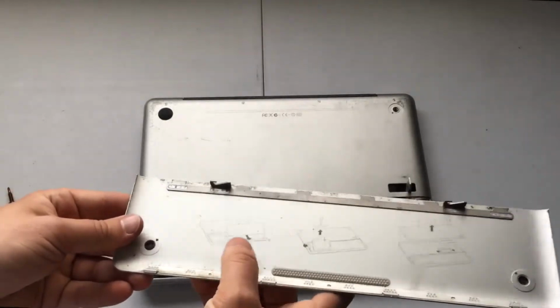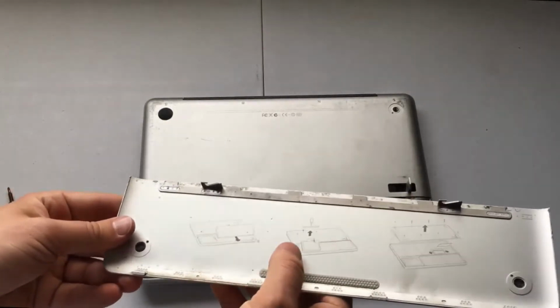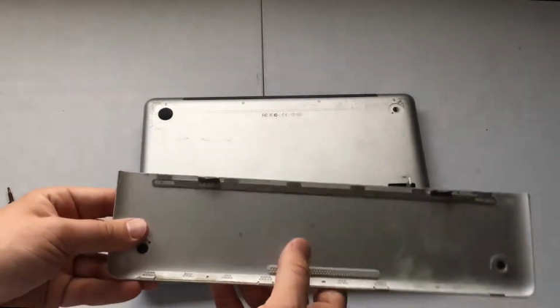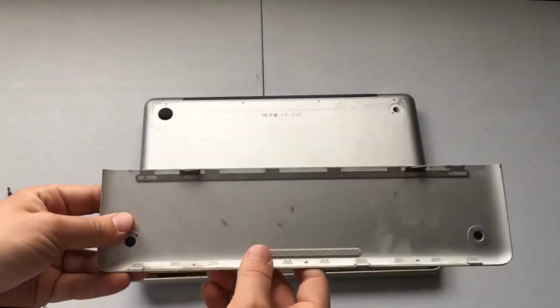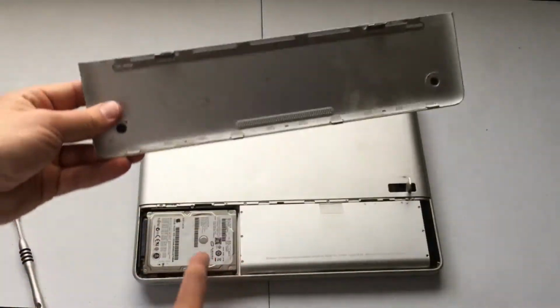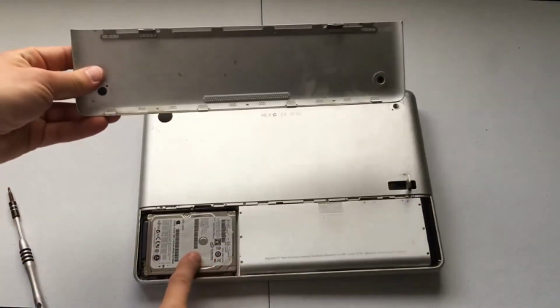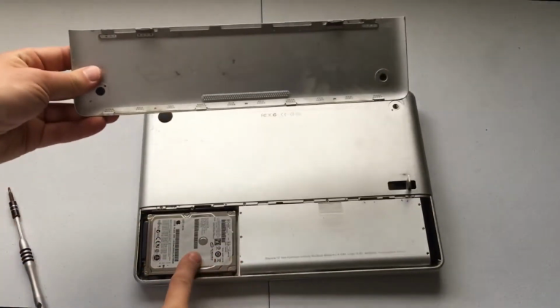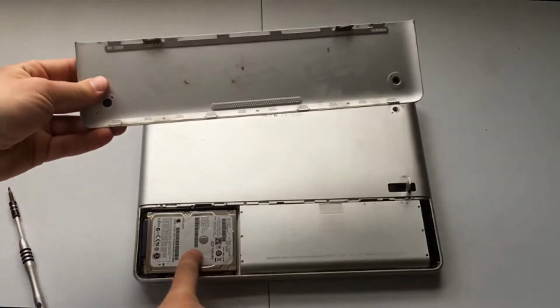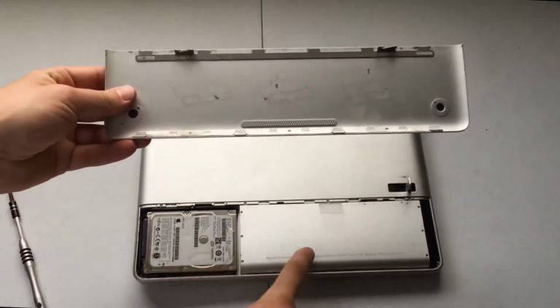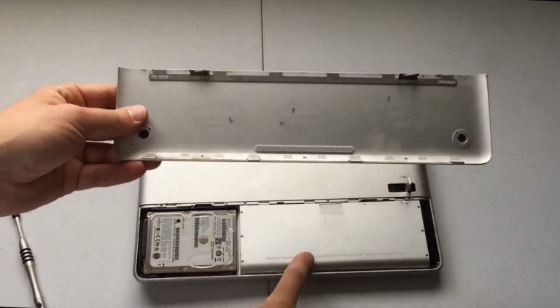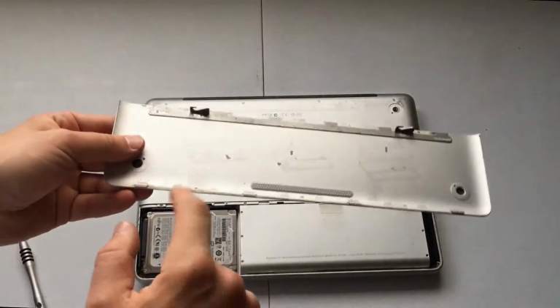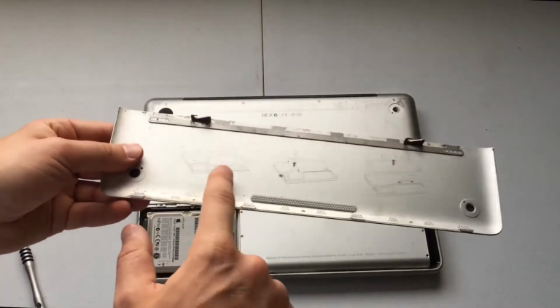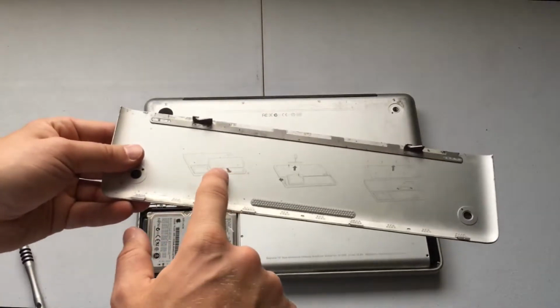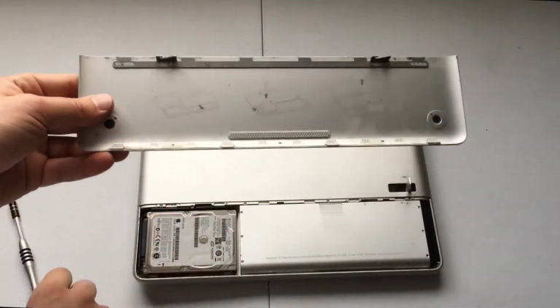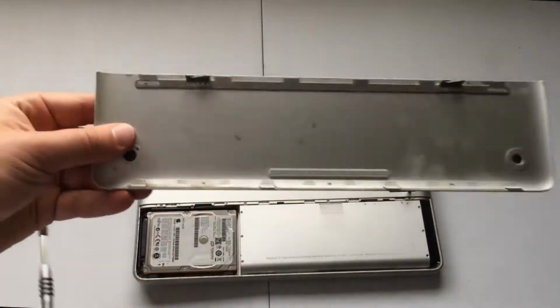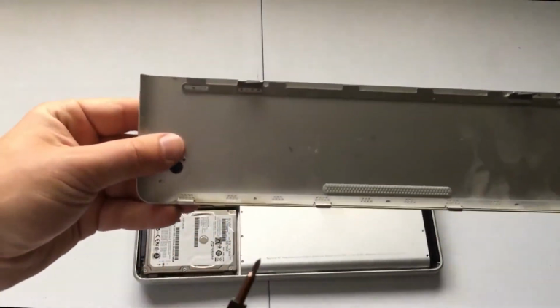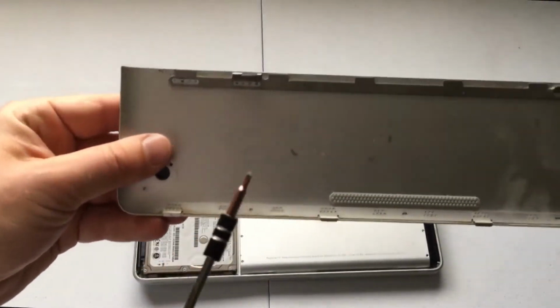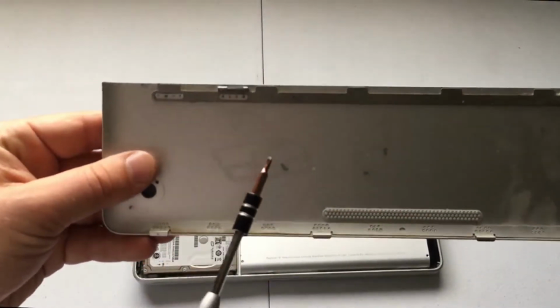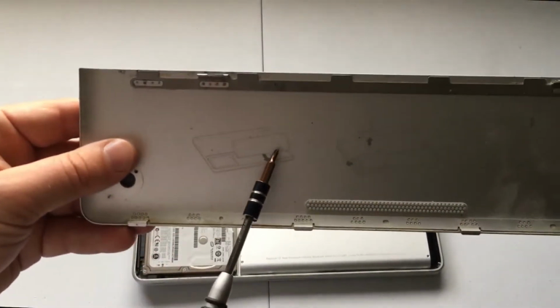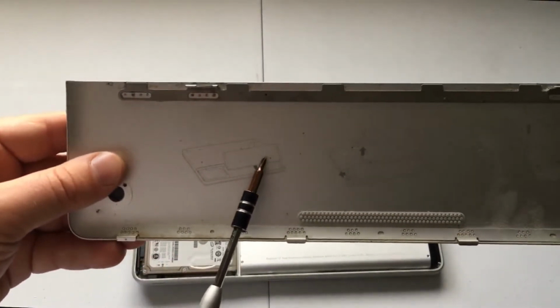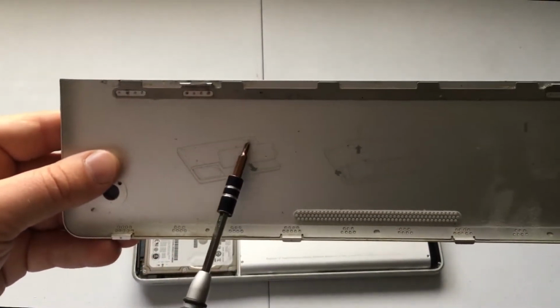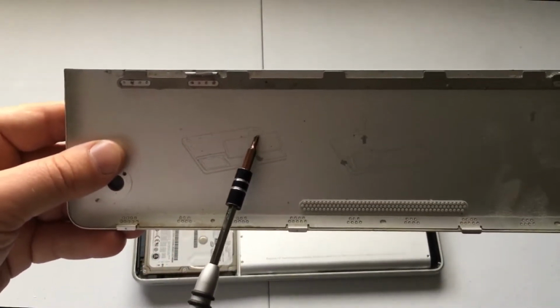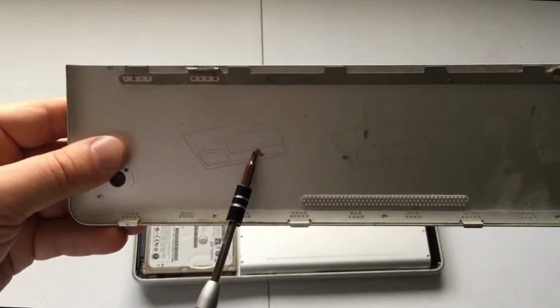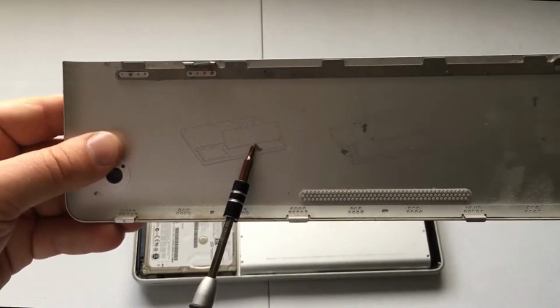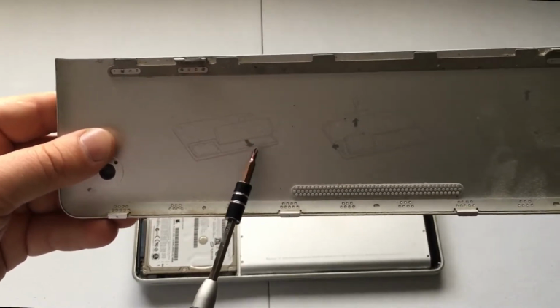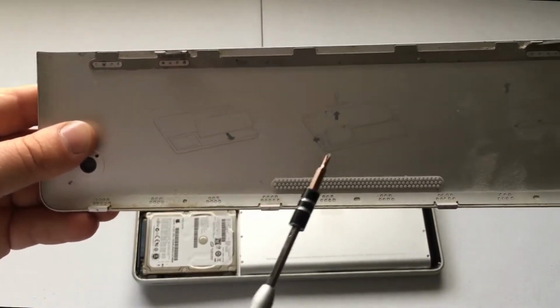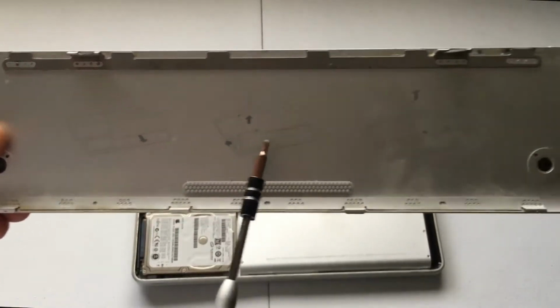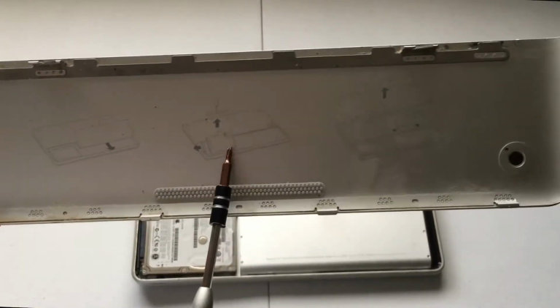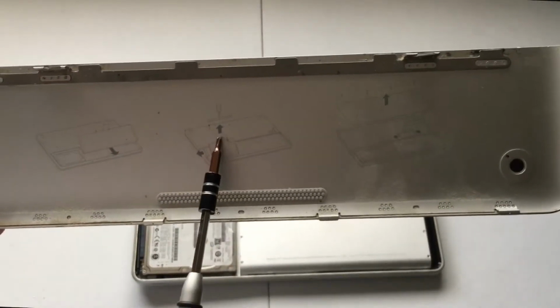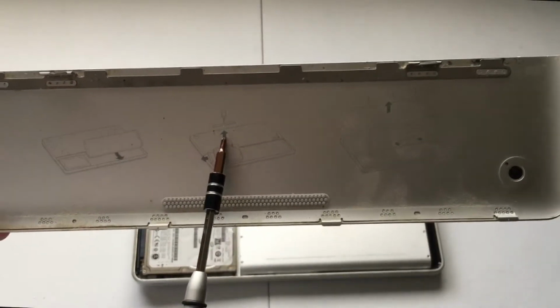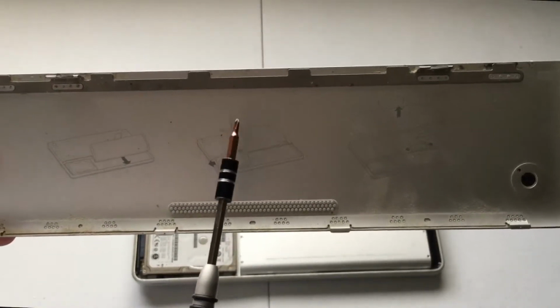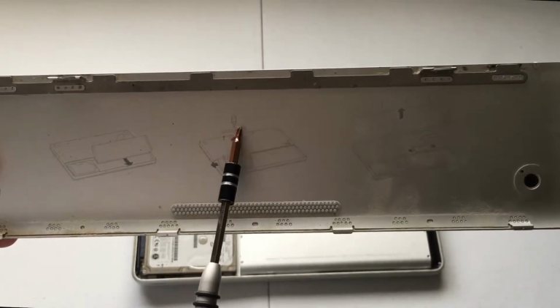It says here that in order to take out this hard drive, we must first remove the battery. You see here there is a little icon that says pull this battery out in that direction, then the hard drive comes up after.